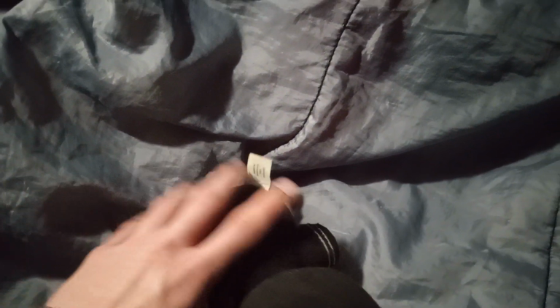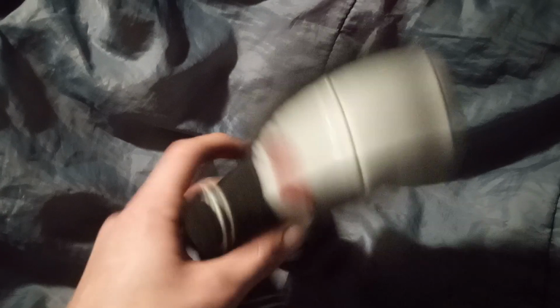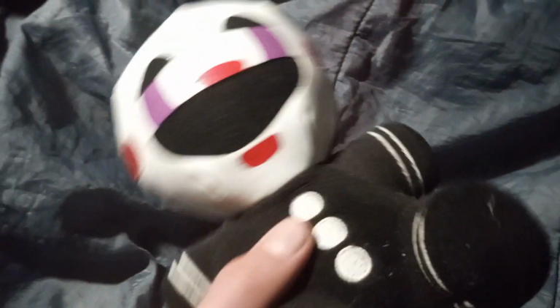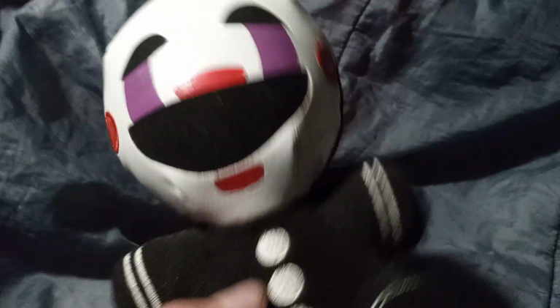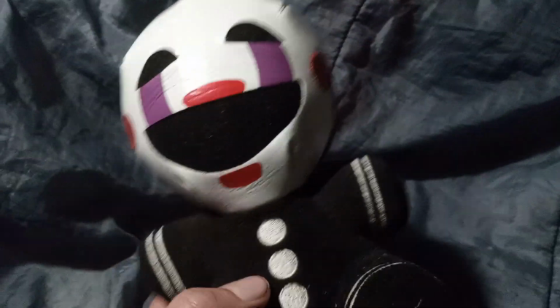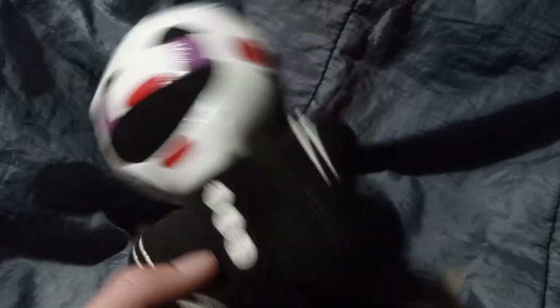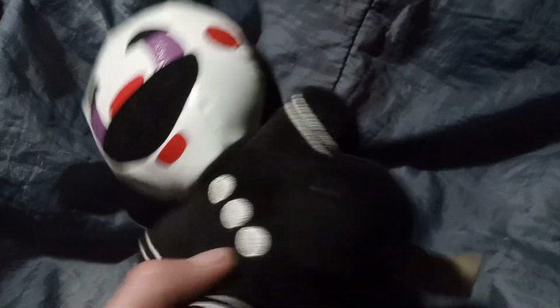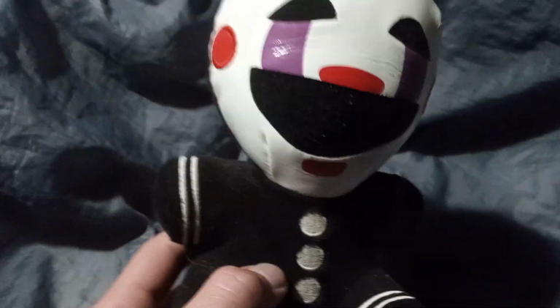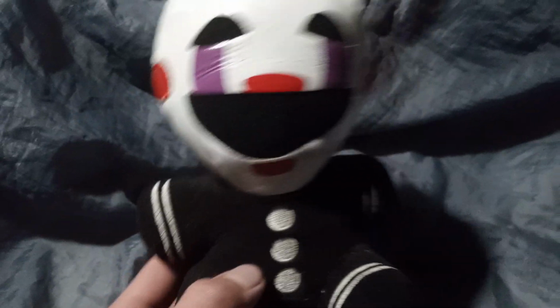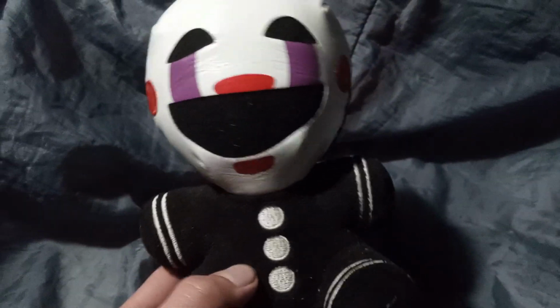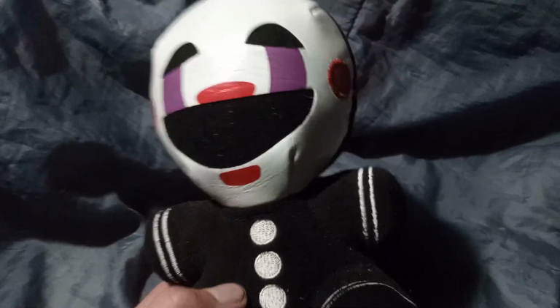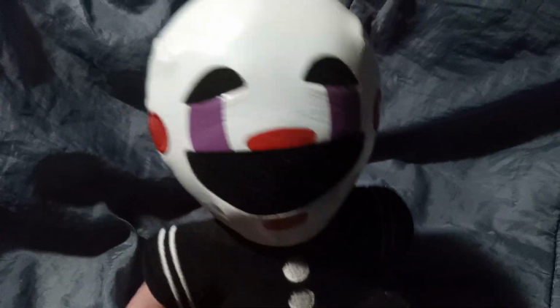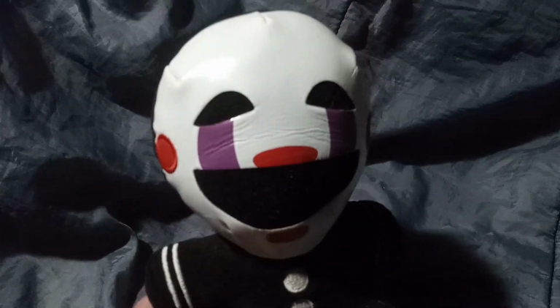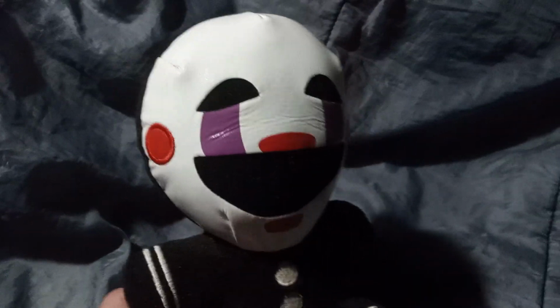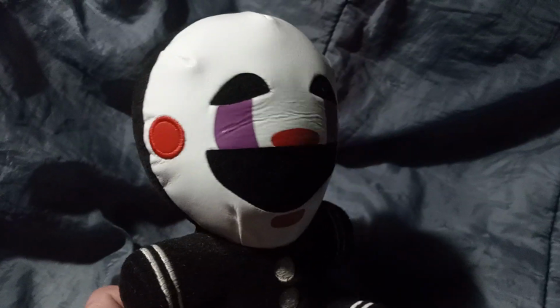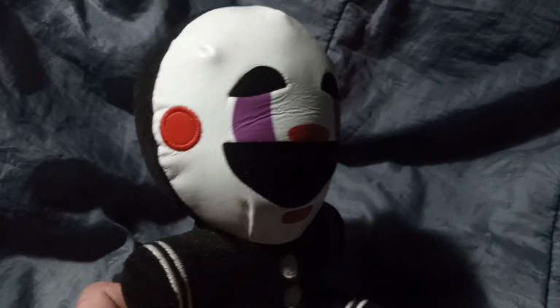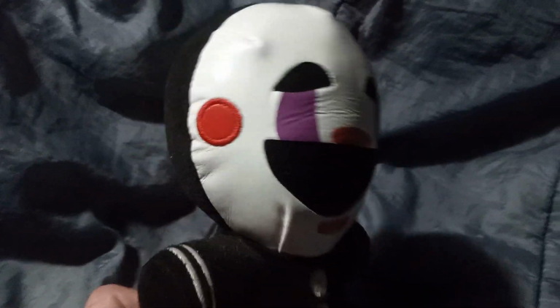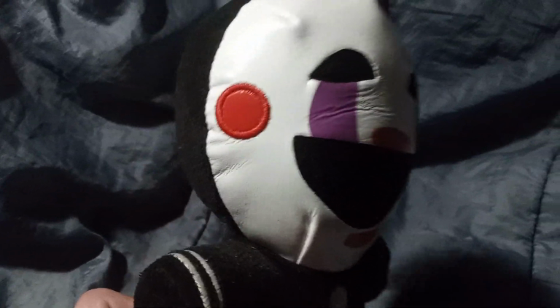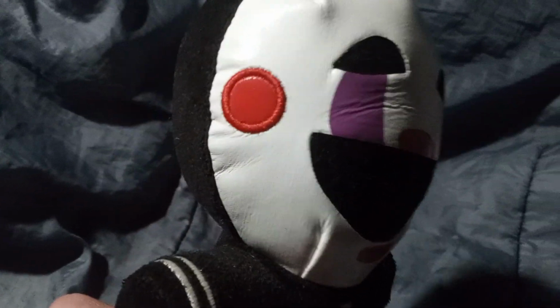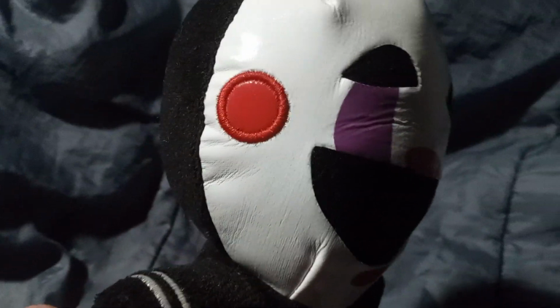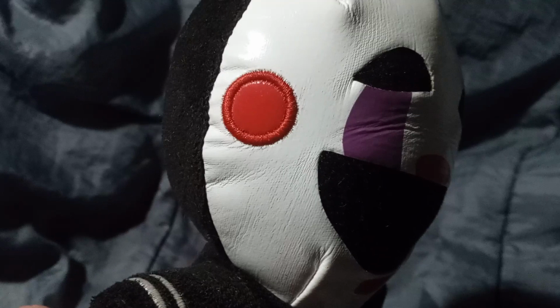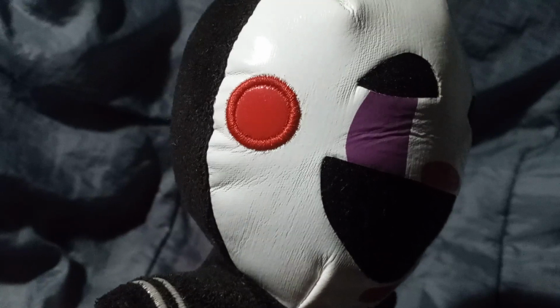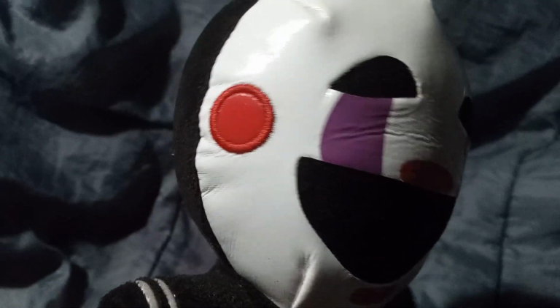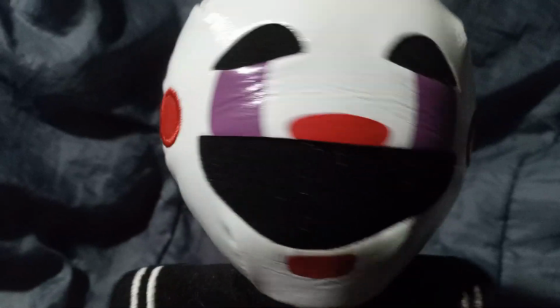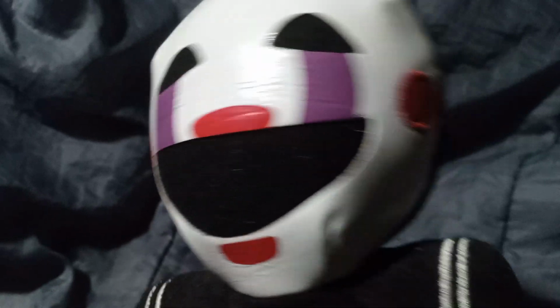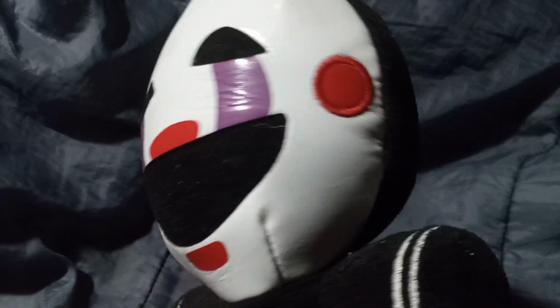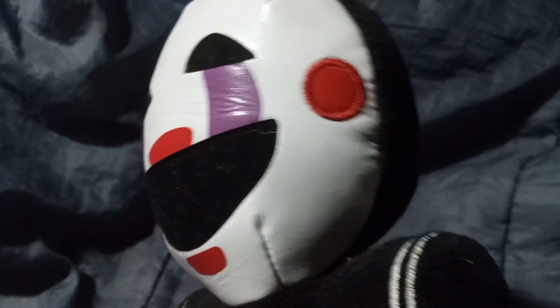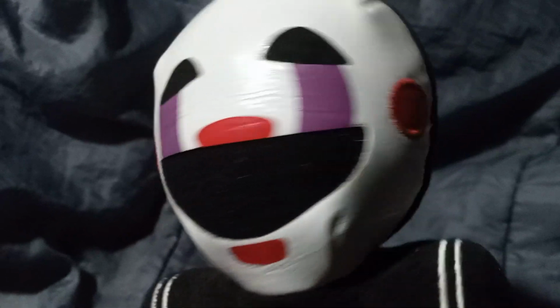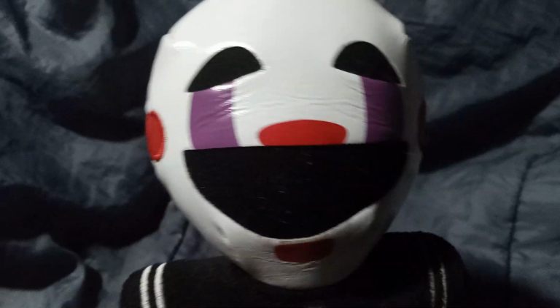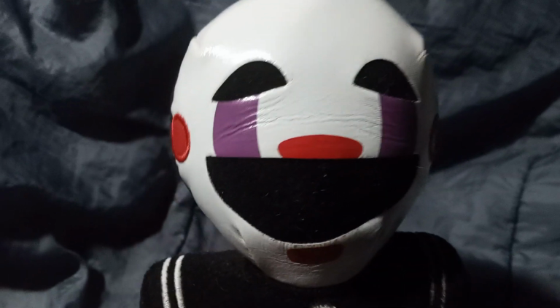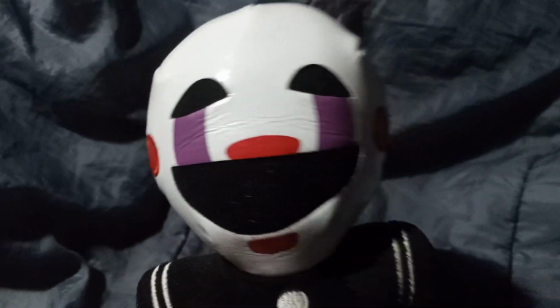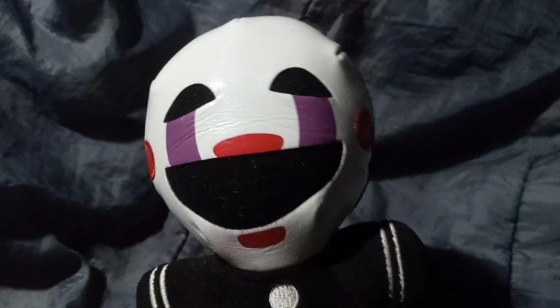Let me know down in the comments what you all think about that. As you guys can see here, the embroidery on the cheeks on both sides is very well done.